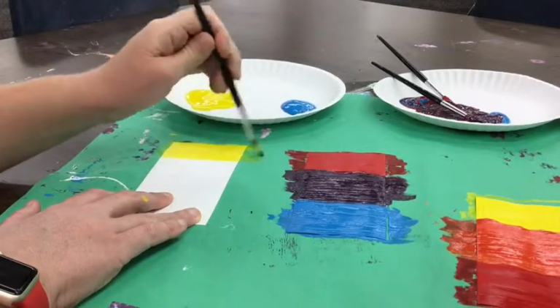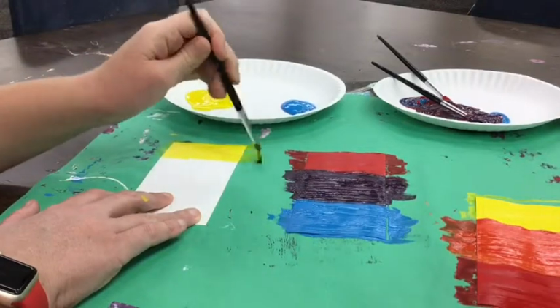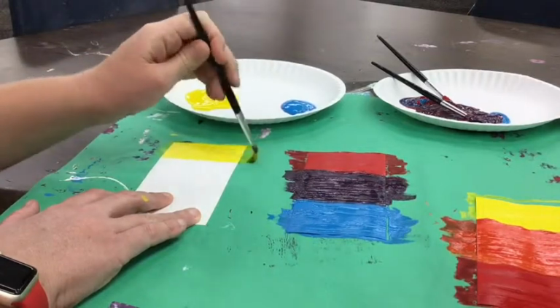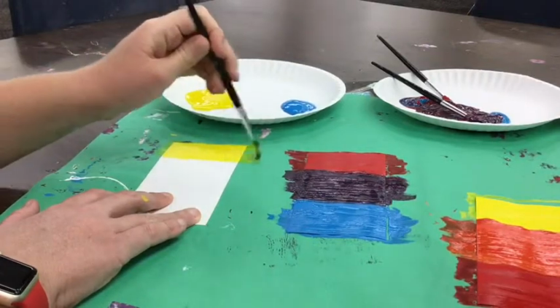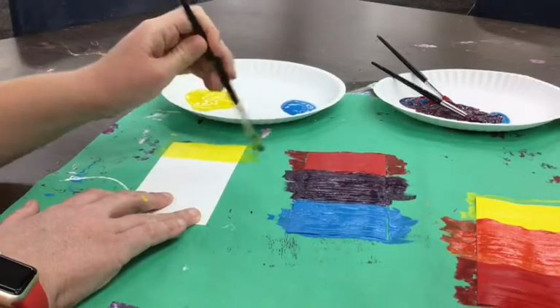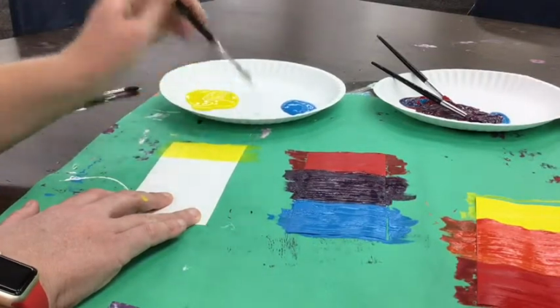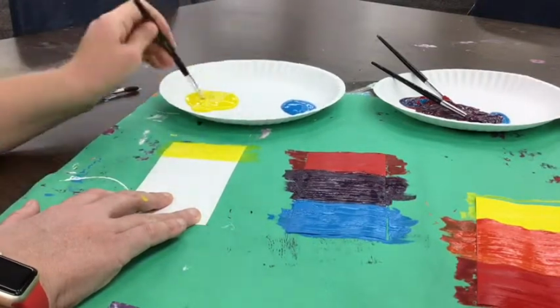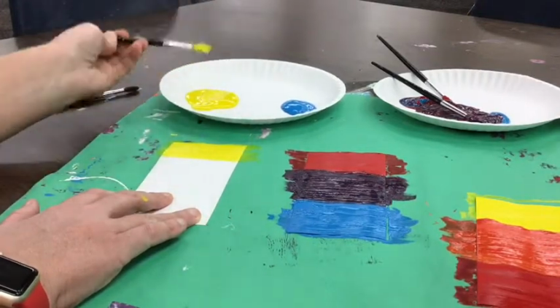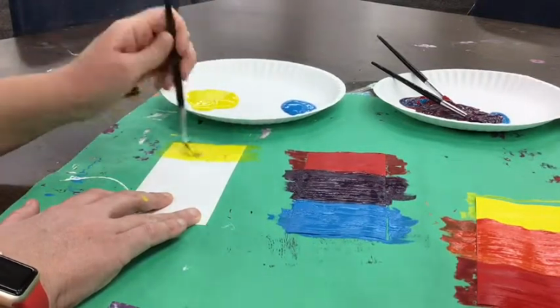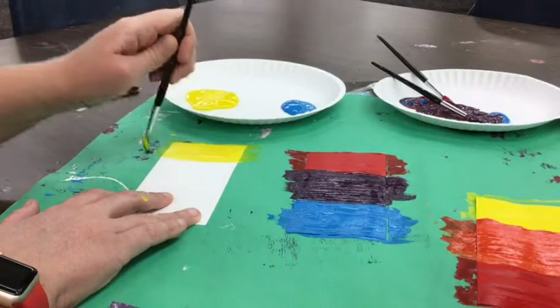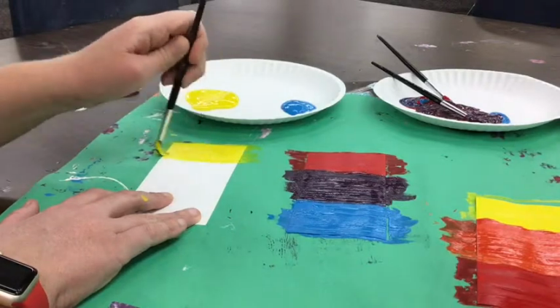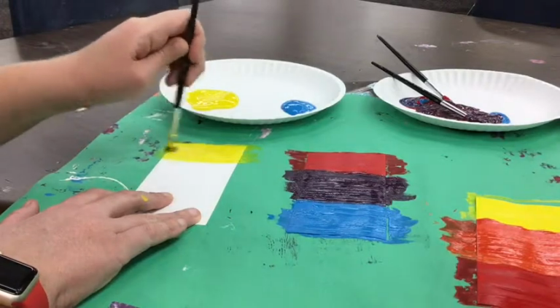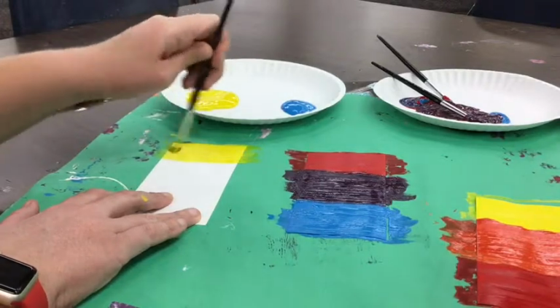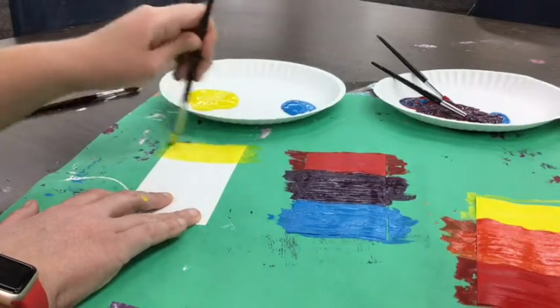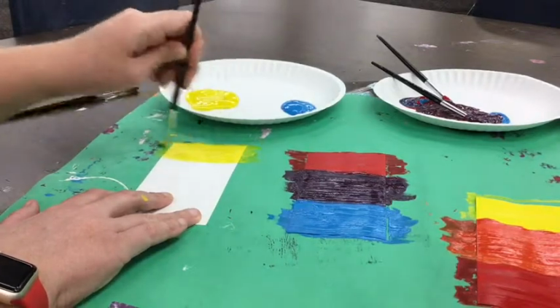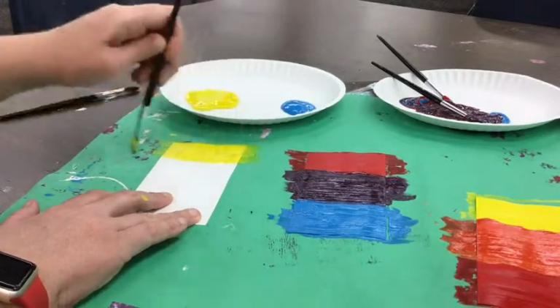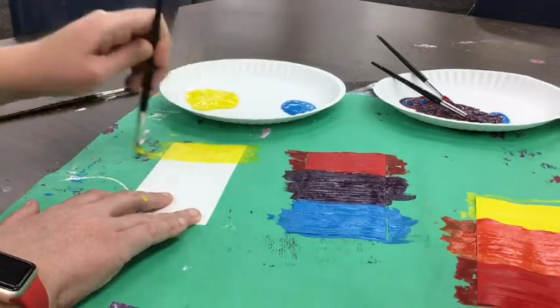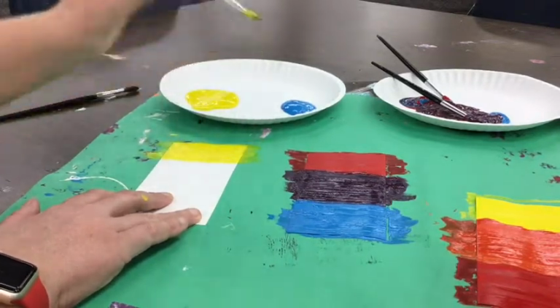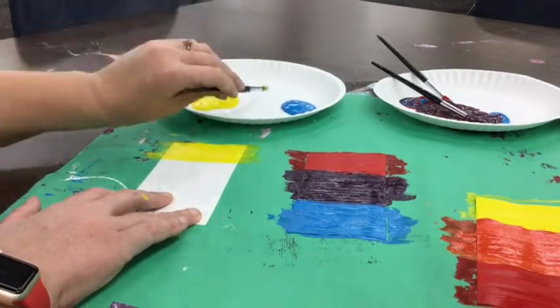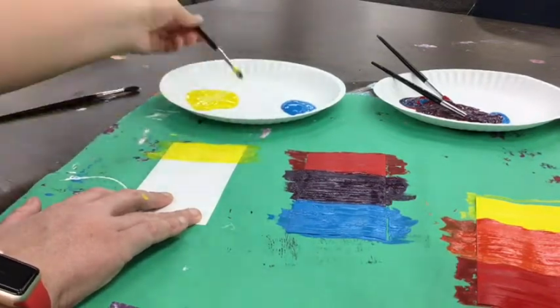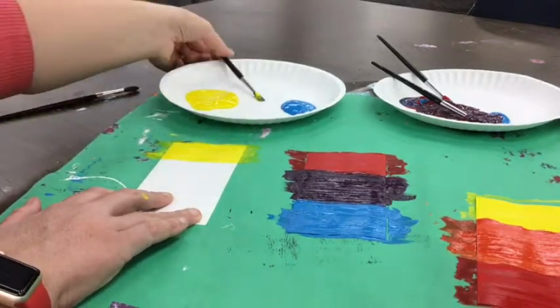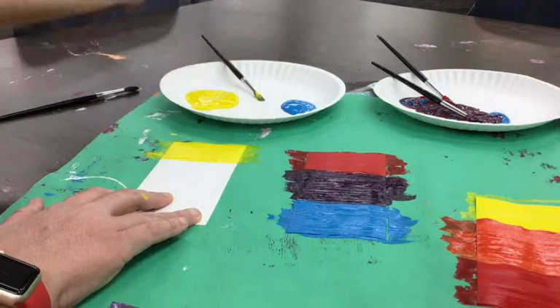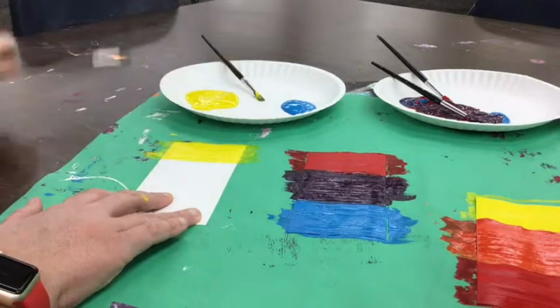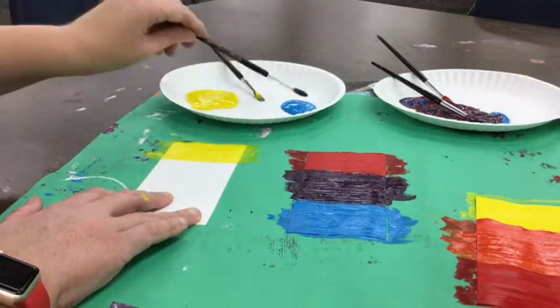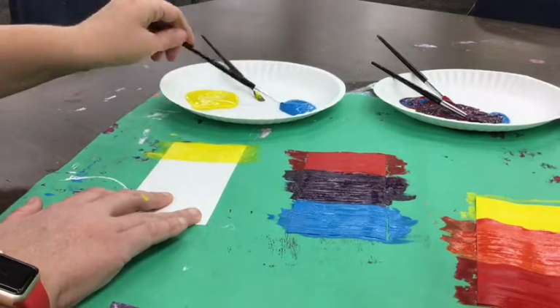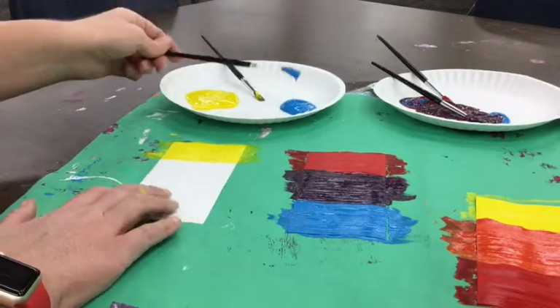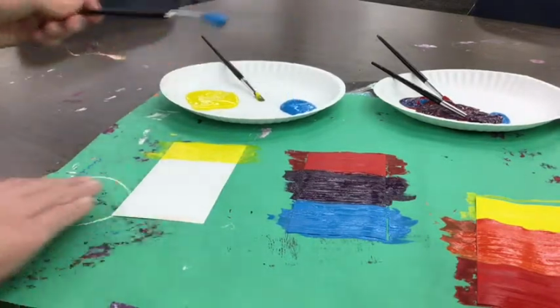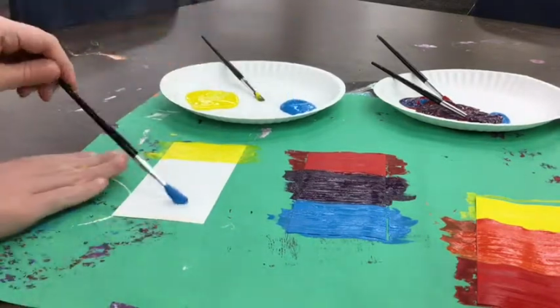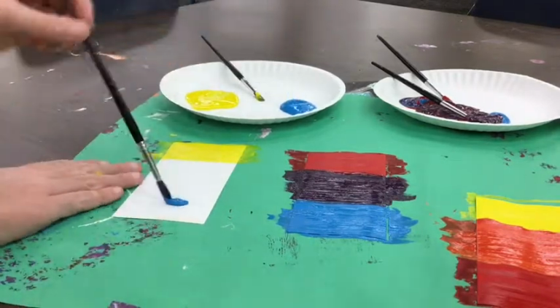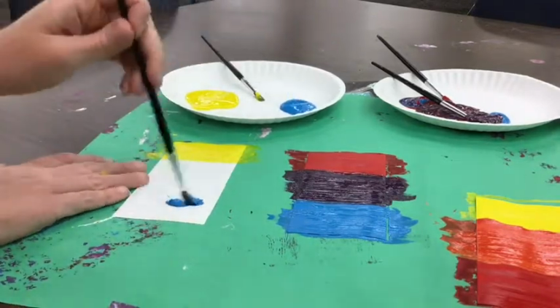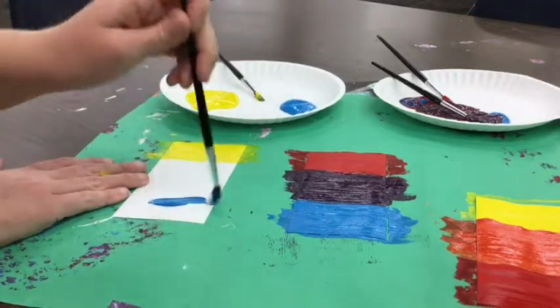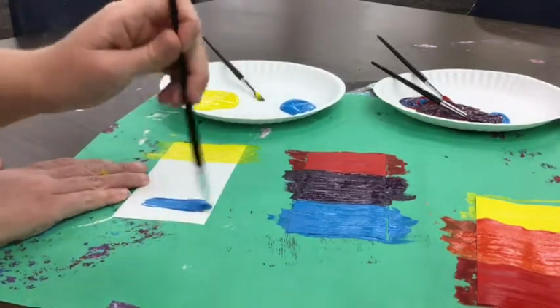Everybody starts with yellow, and then we use our second brush and move on to blue at the bottom of our paper. Remember, don't mix the colors yet. You have to wait till everybody's done painting the yellow and the blue before you can mix the colors.